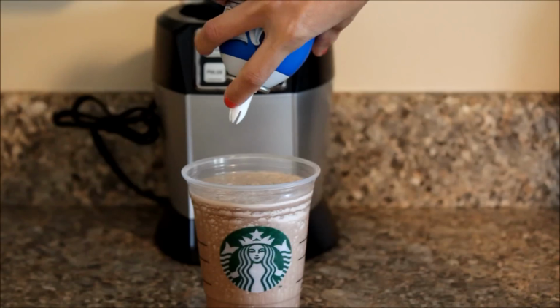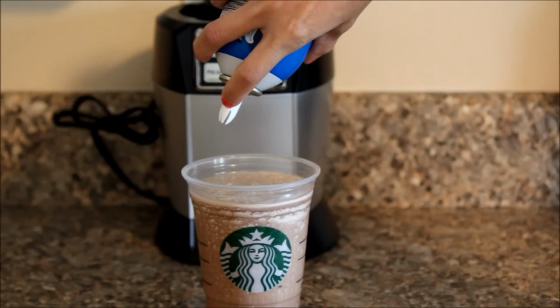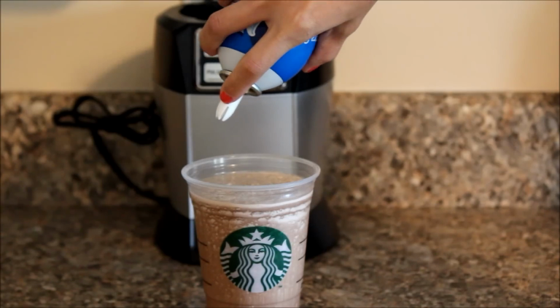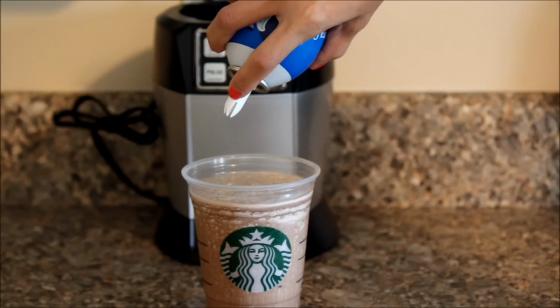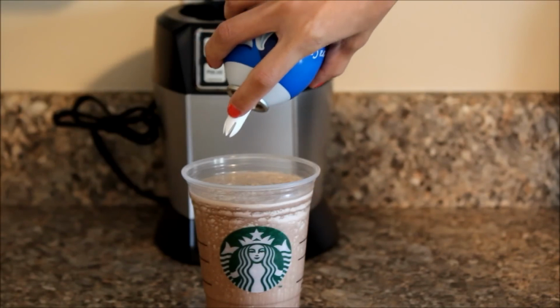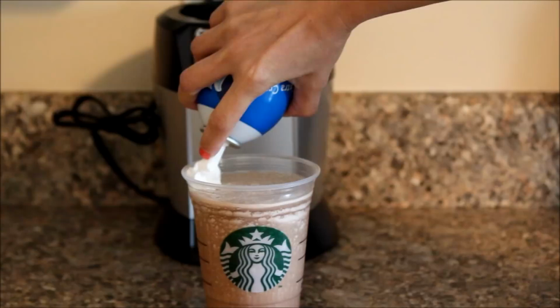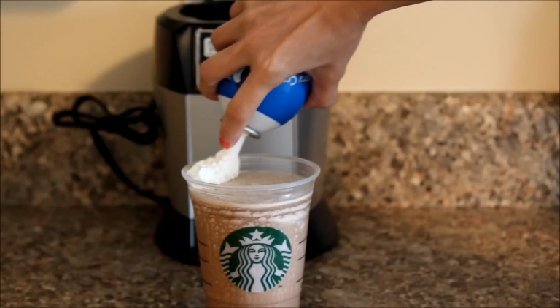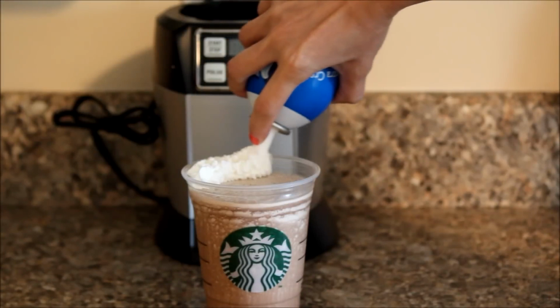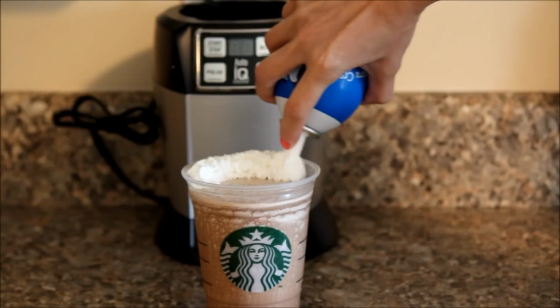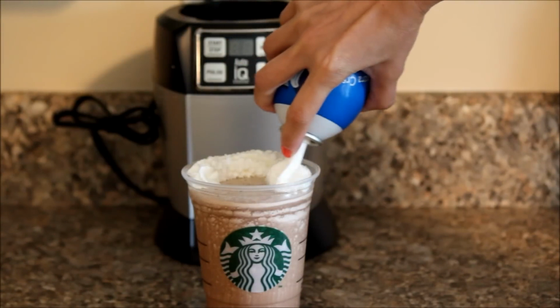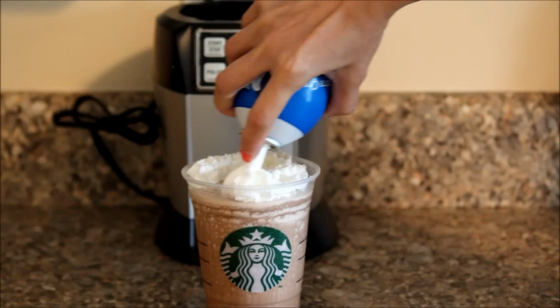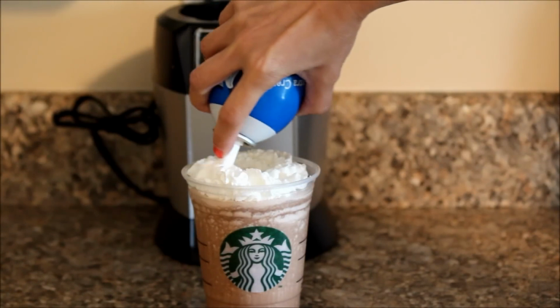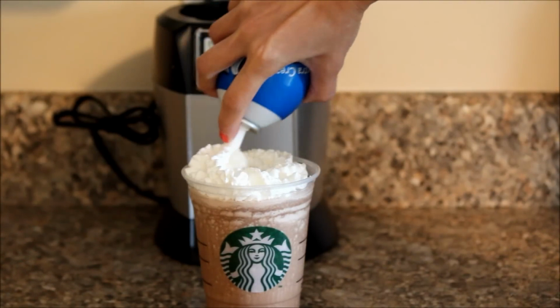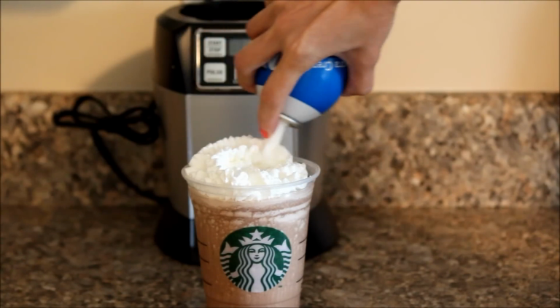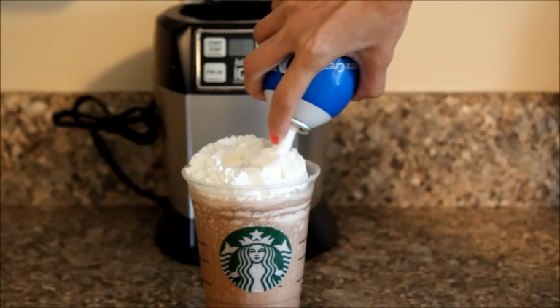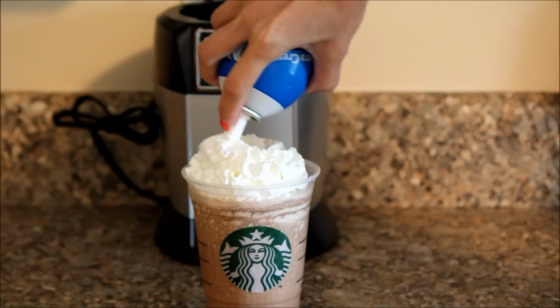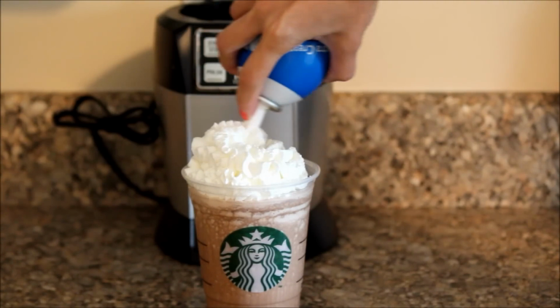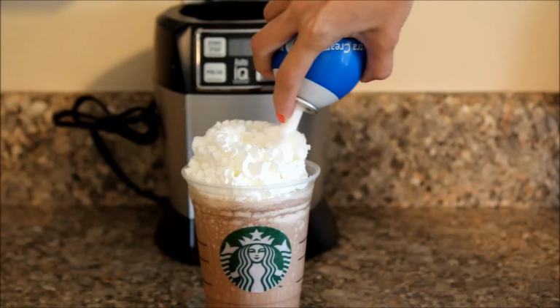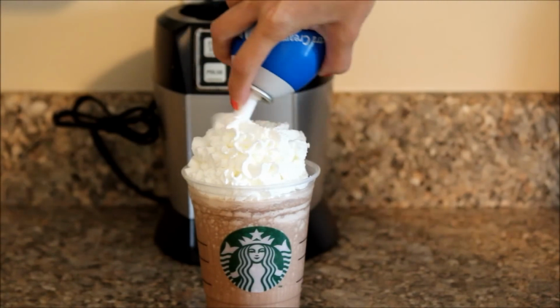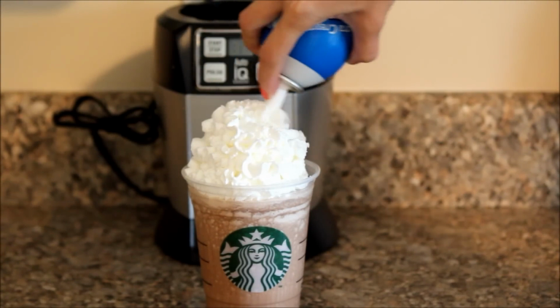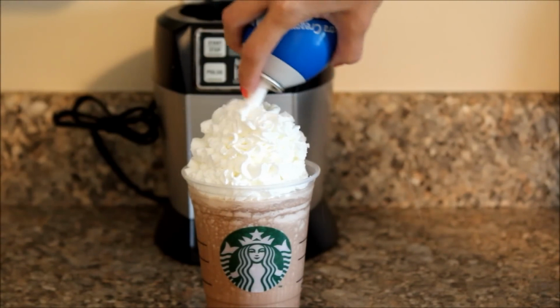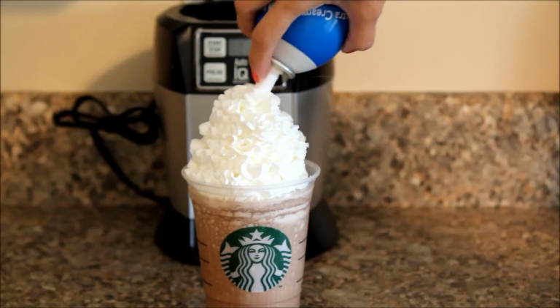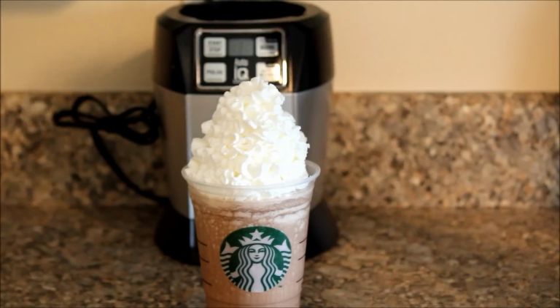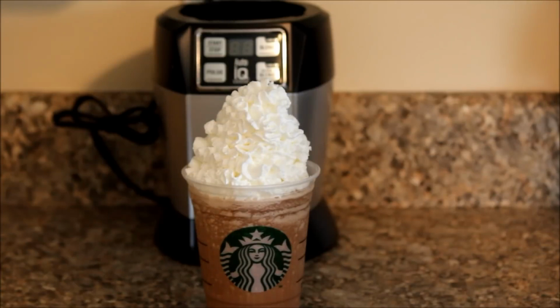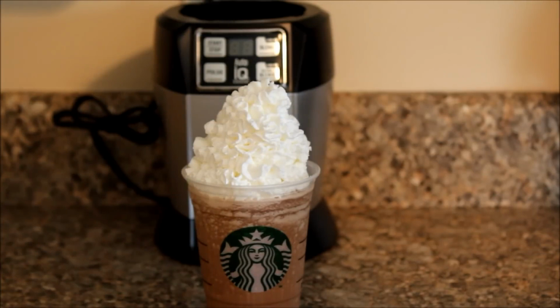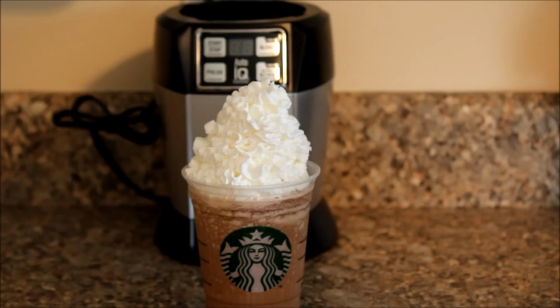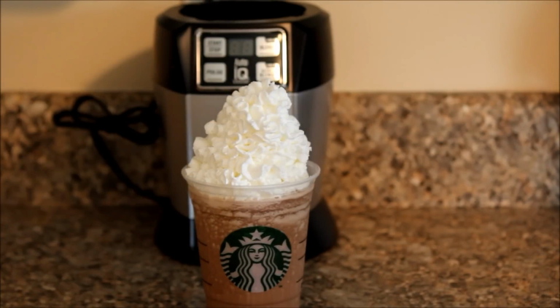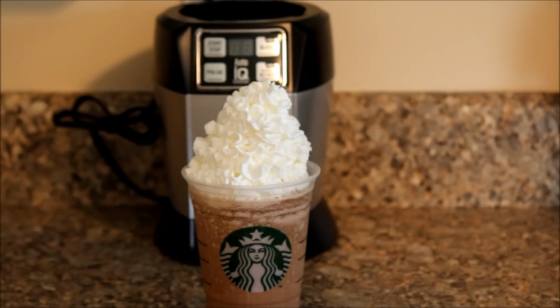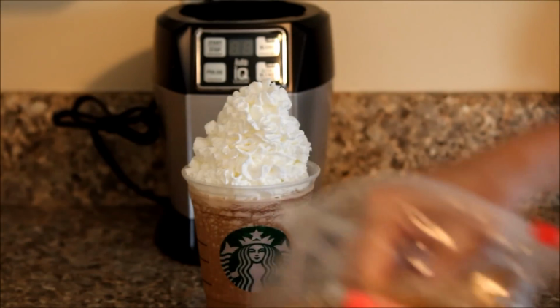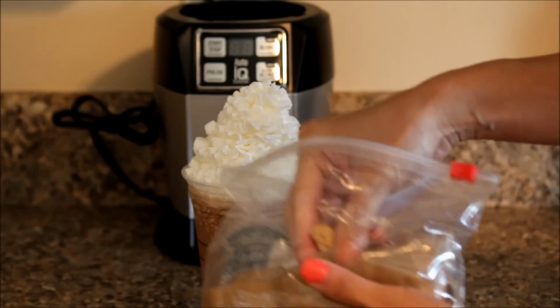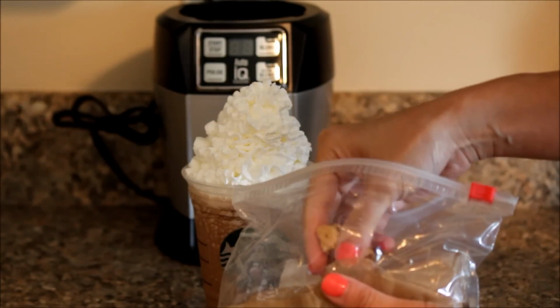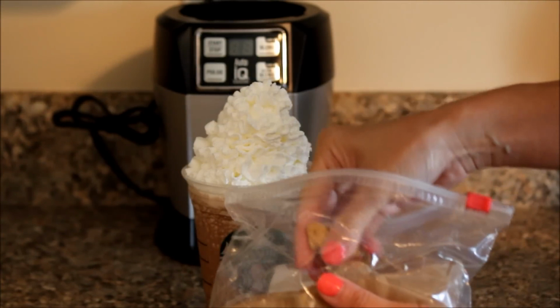We're going to top it off with some whipped cream, and of course finally some graham cracker crumbles.